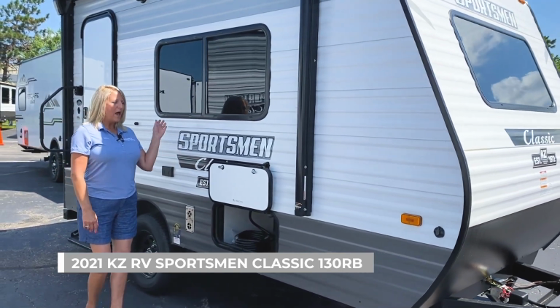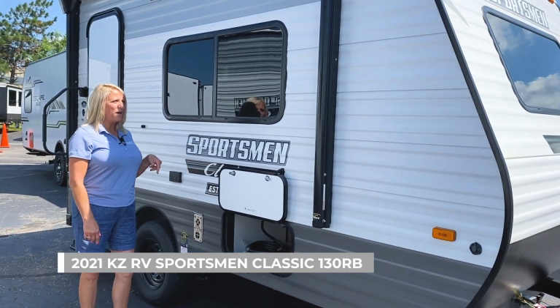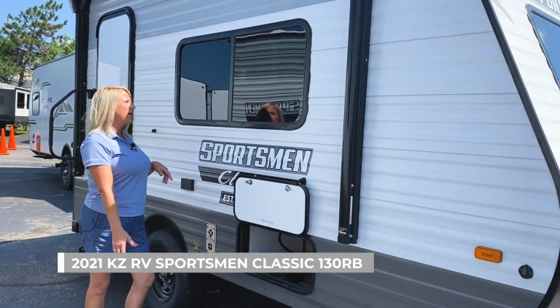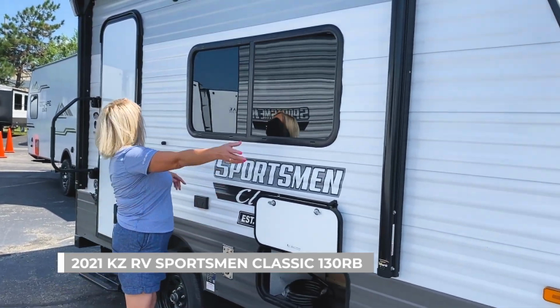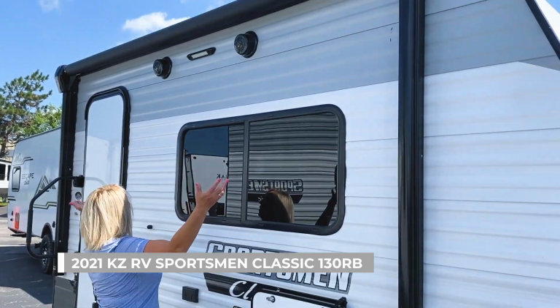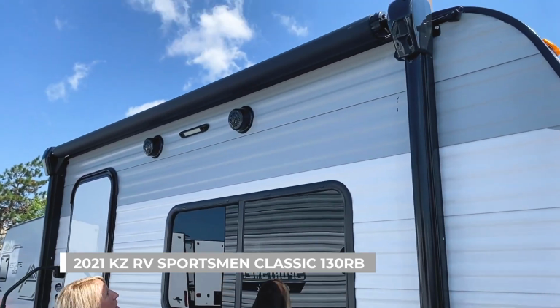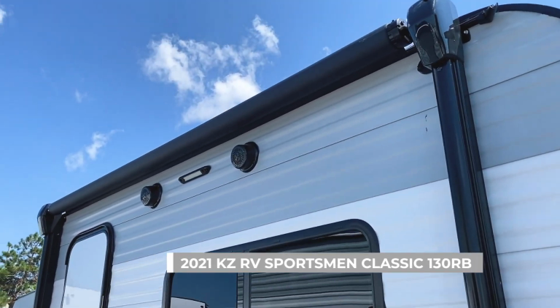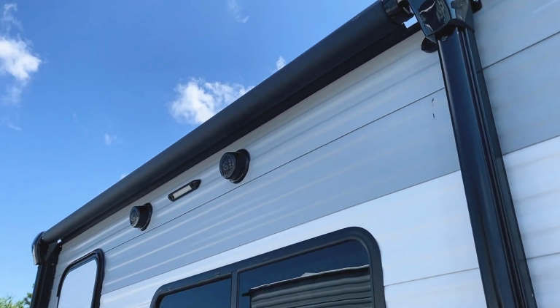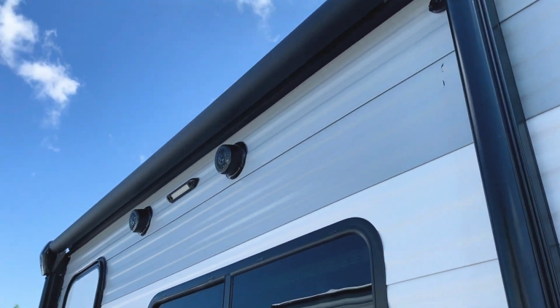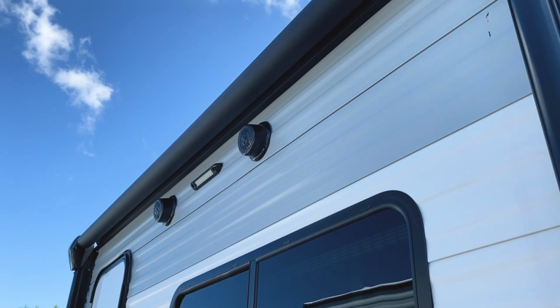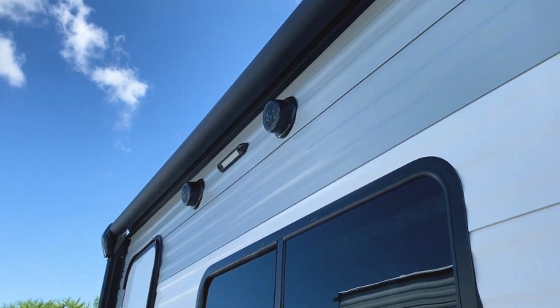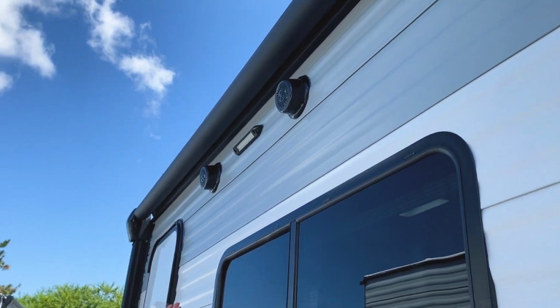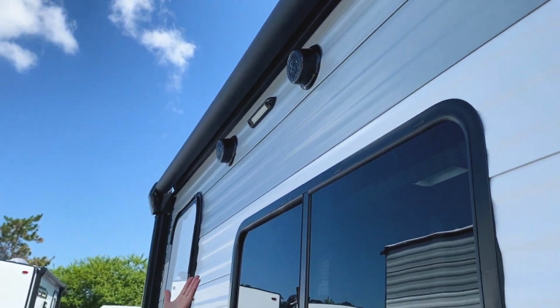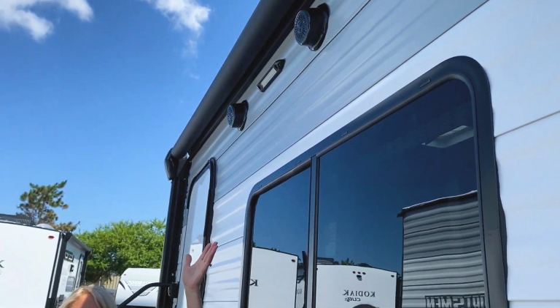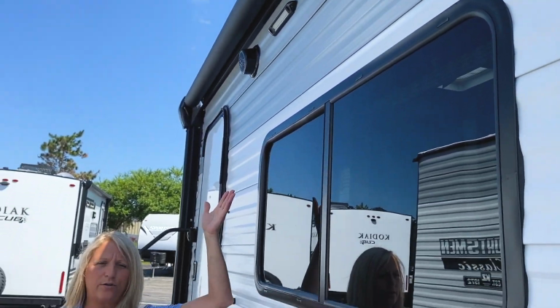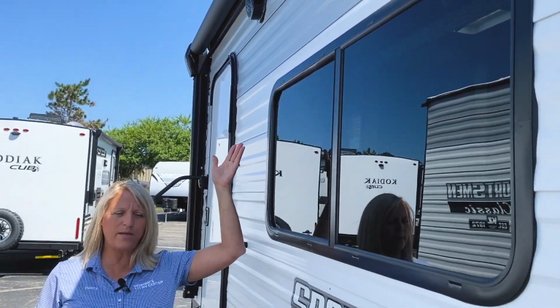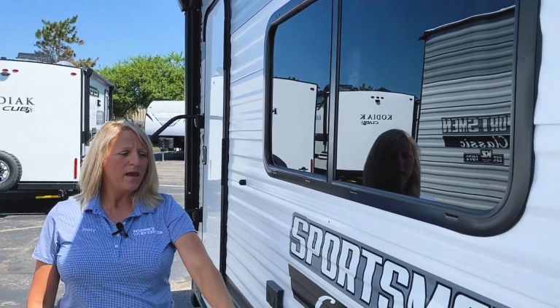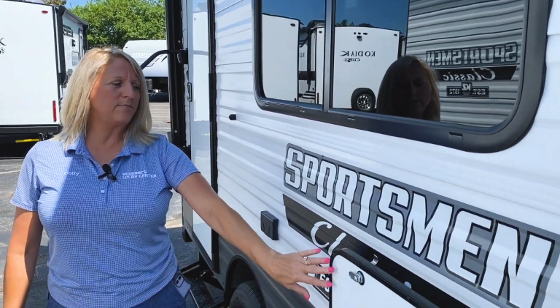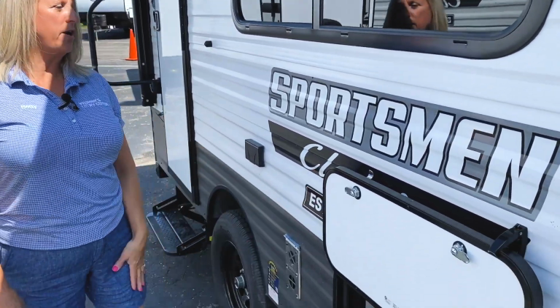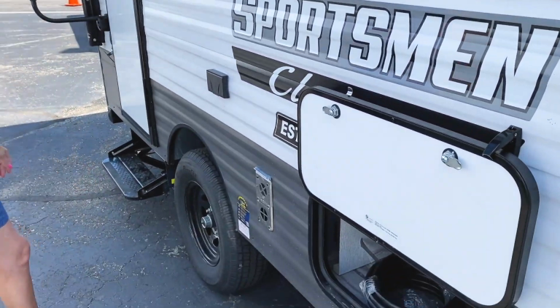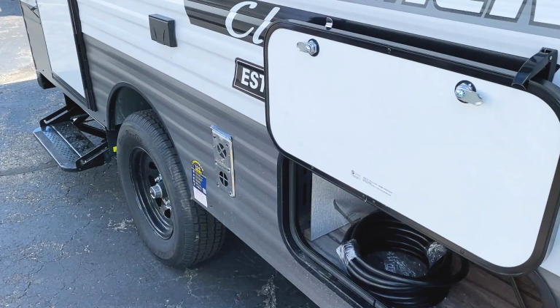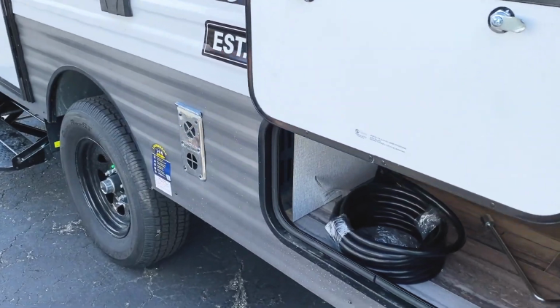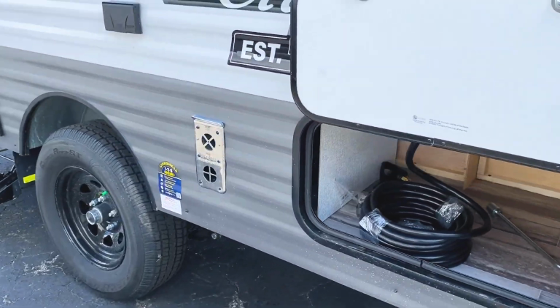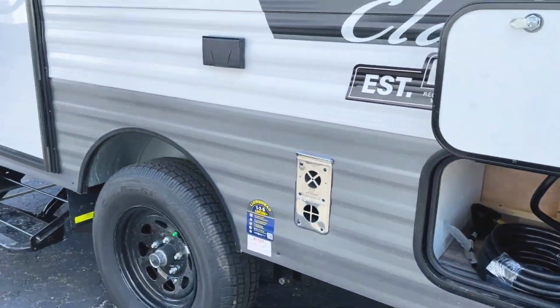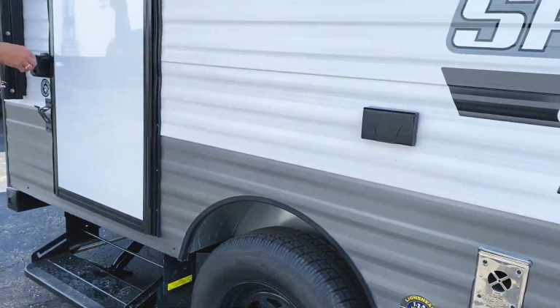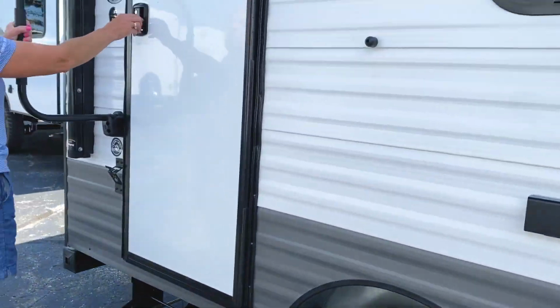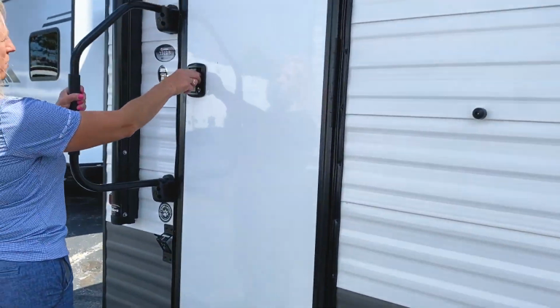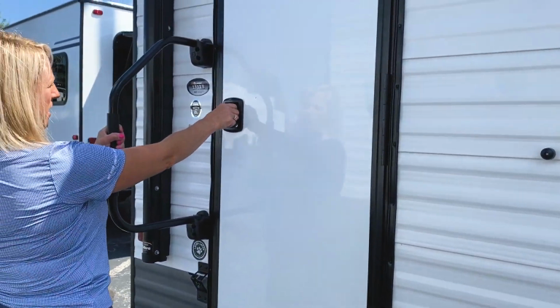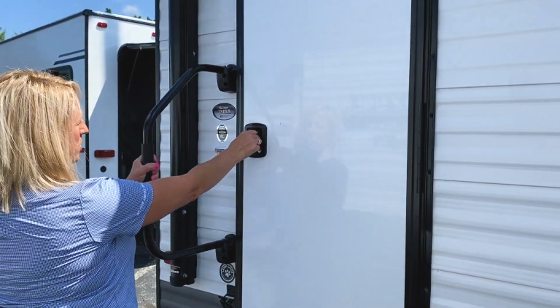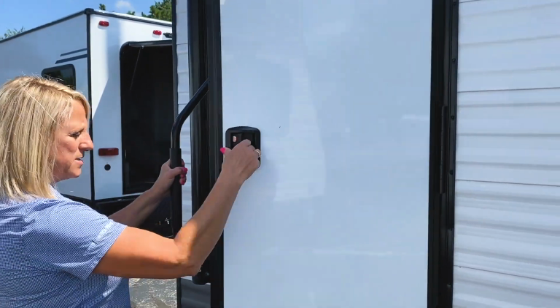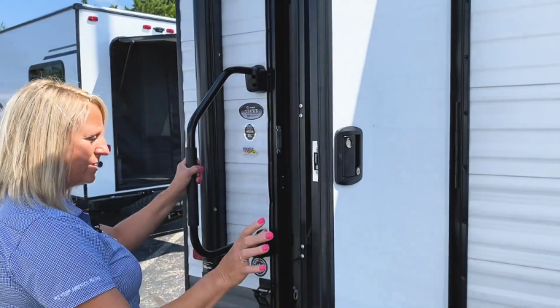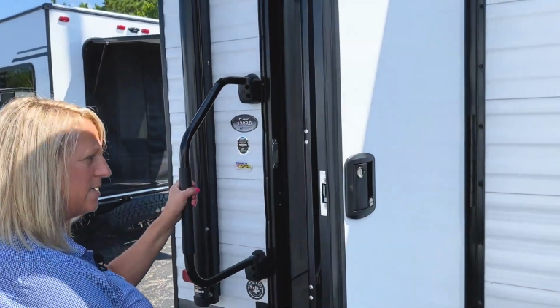Outside you've got a beautiful full-length awning, two speakers with the LED light for outside entertainment, and some storage here. Over here before we go in, we've got a beautiful grab handle which makes it nice and easy.